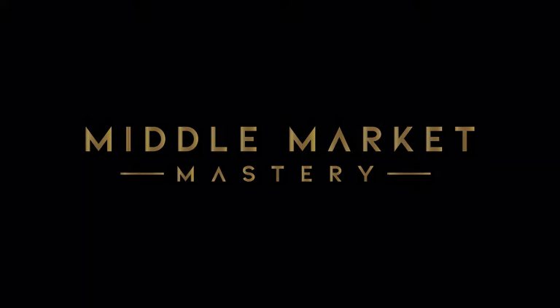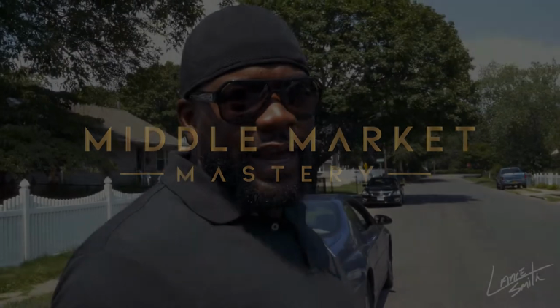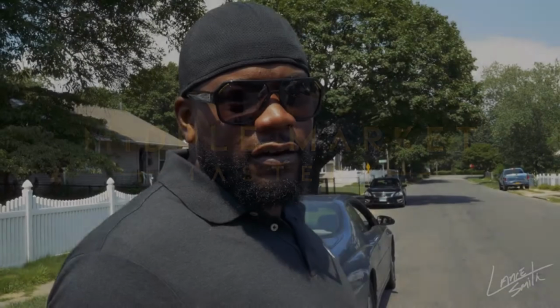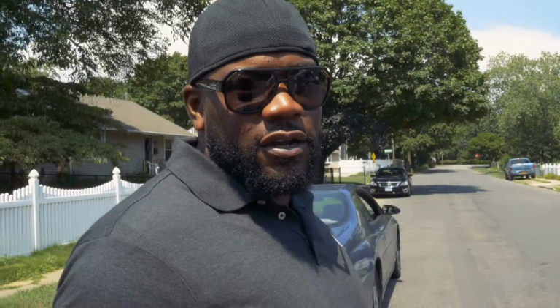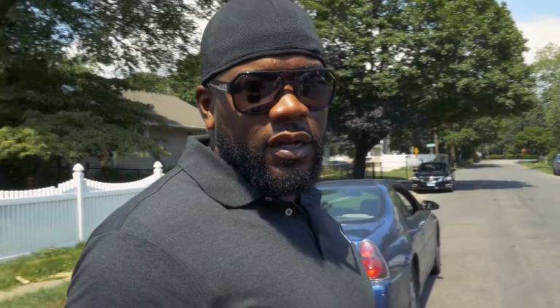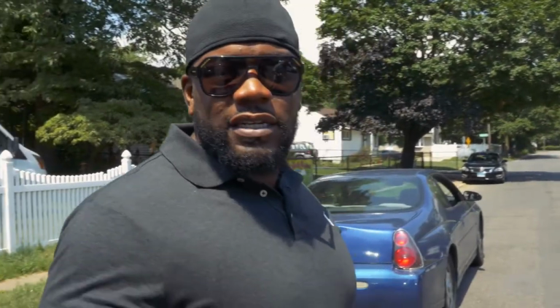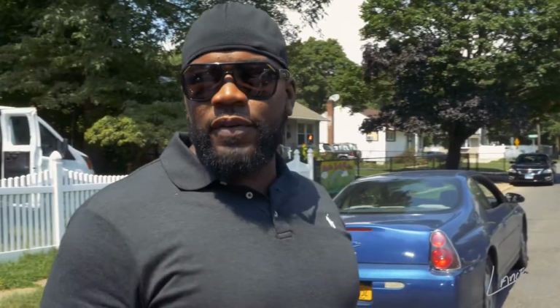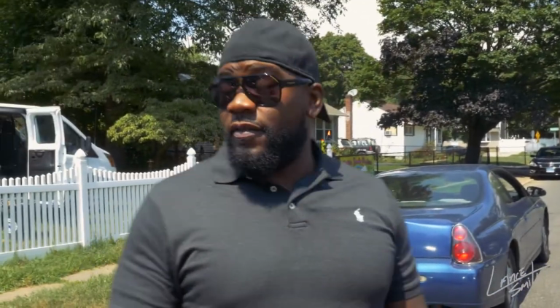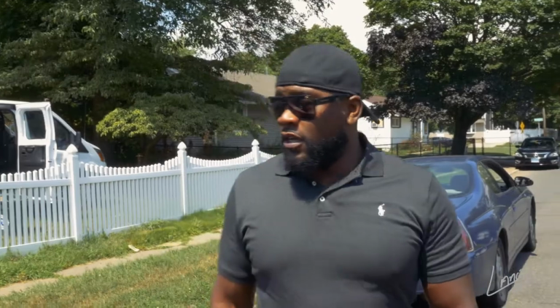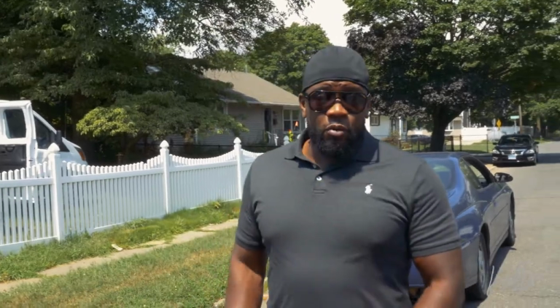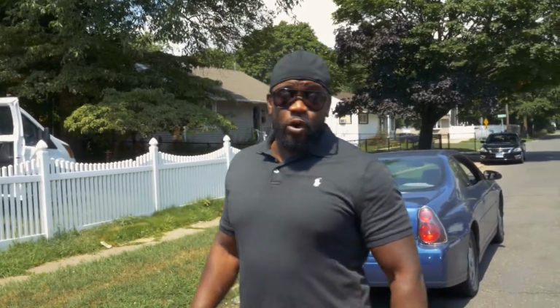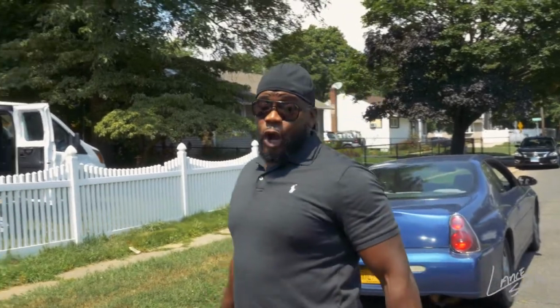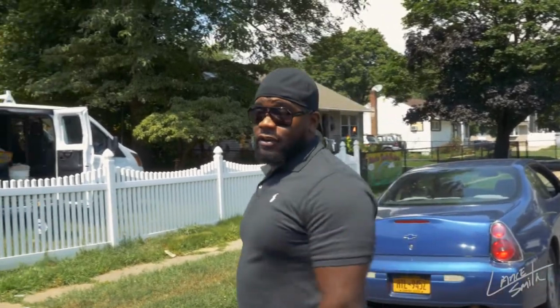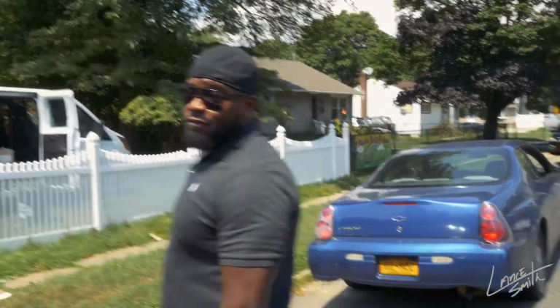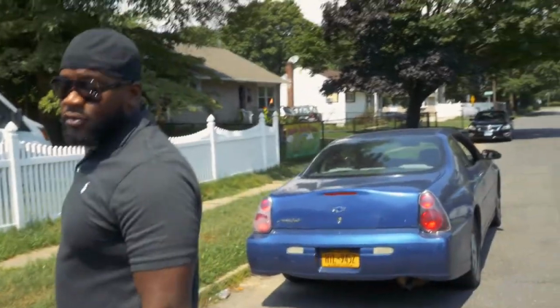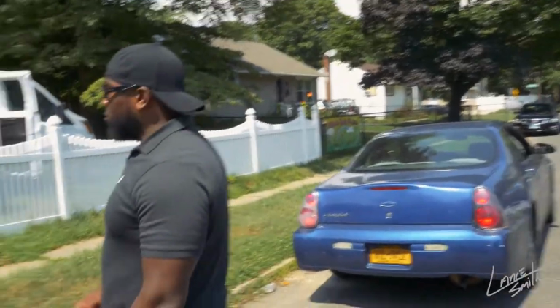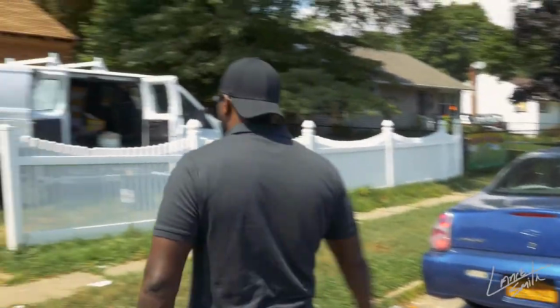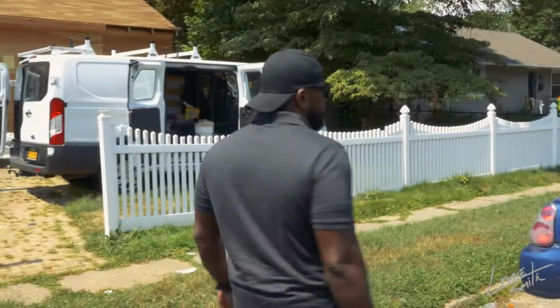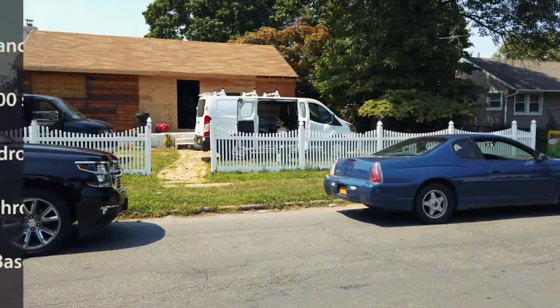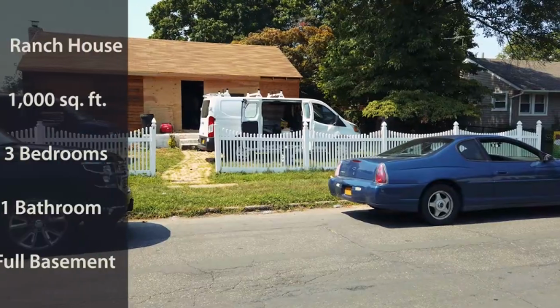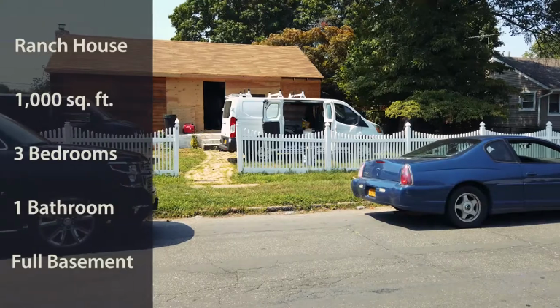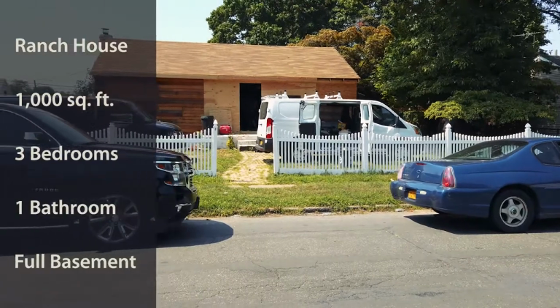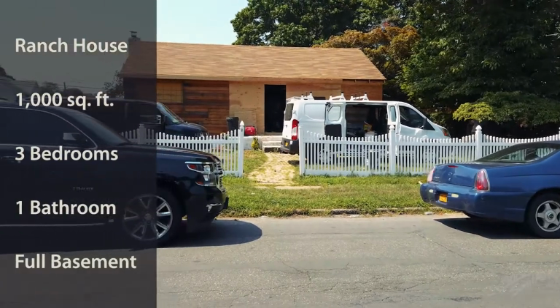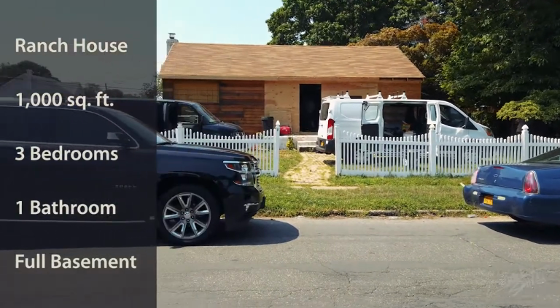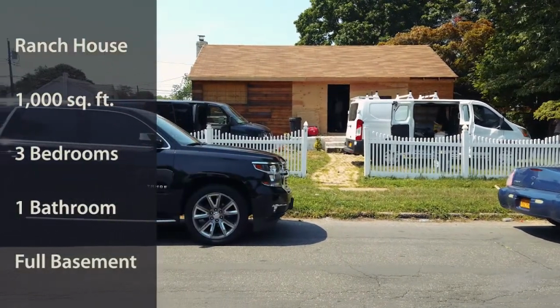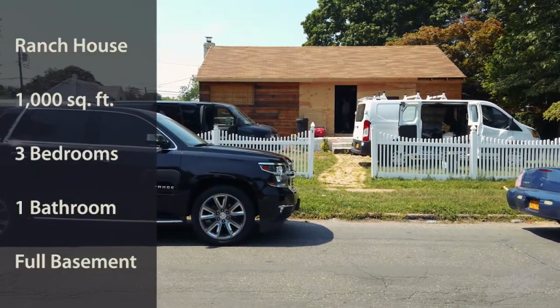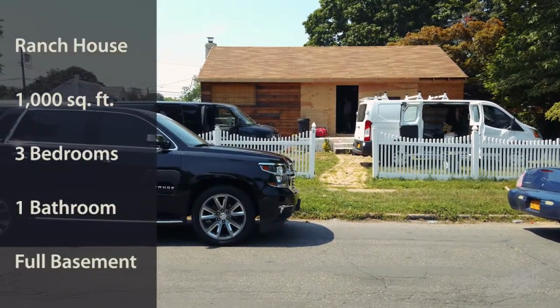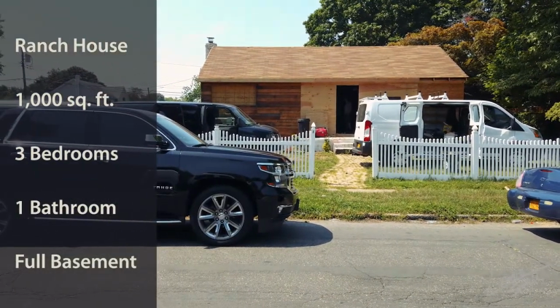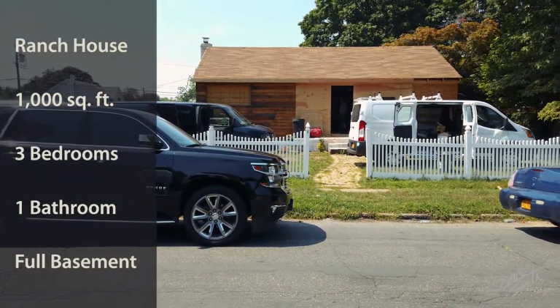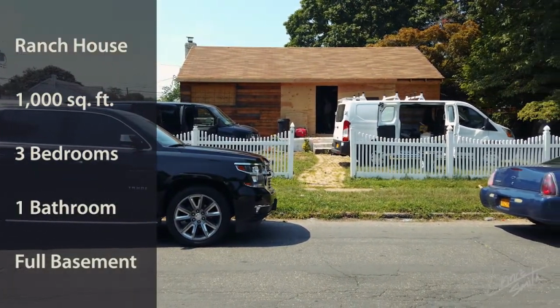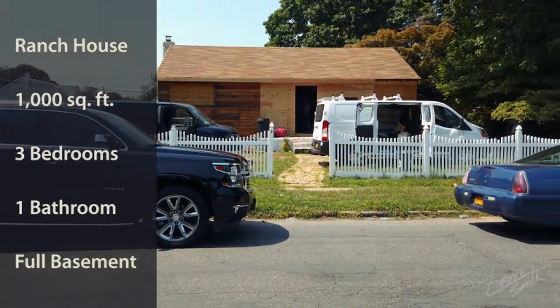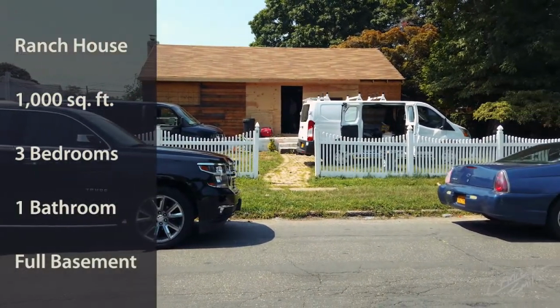We're back at it. It's another one. Now this is a full renovation. Got full balls to wall — new sheathing, new framing, pretty much new construction. Let's go.